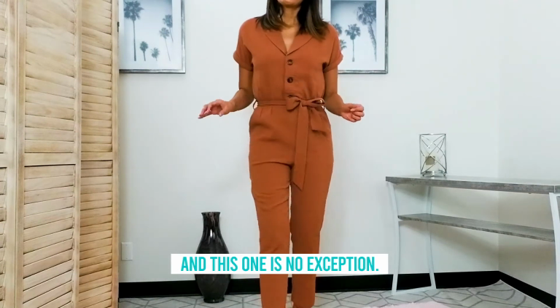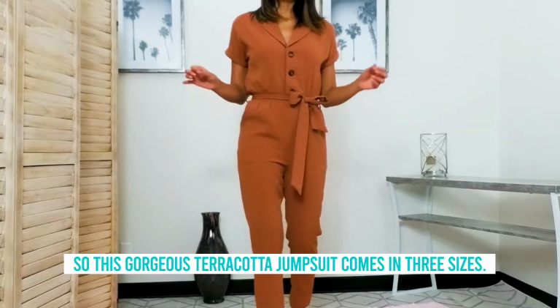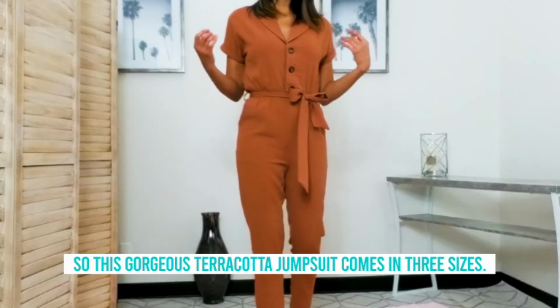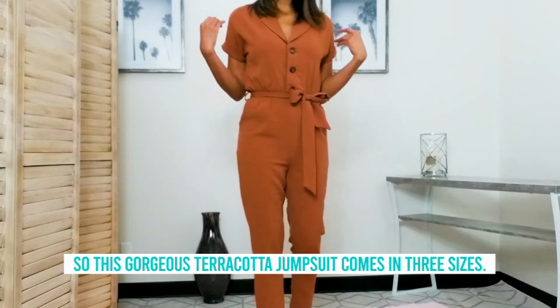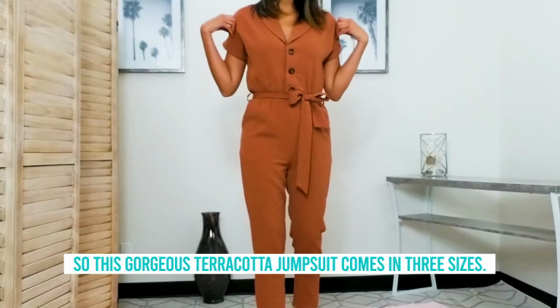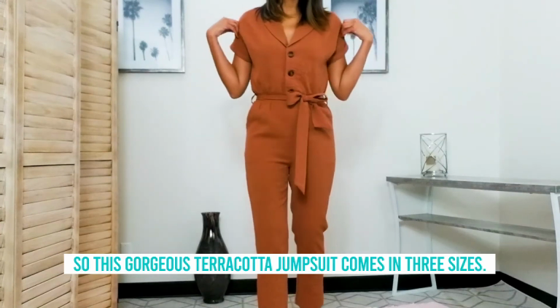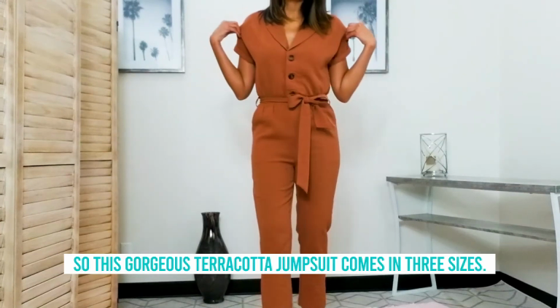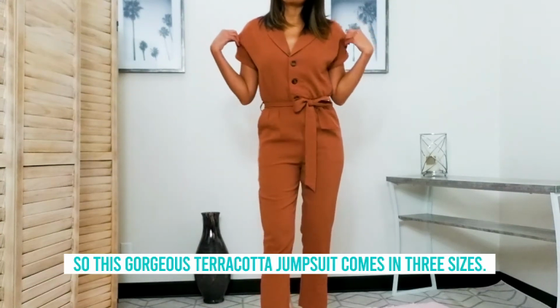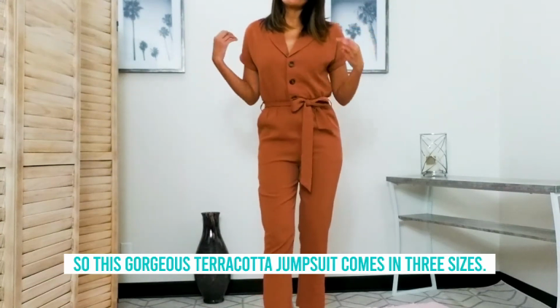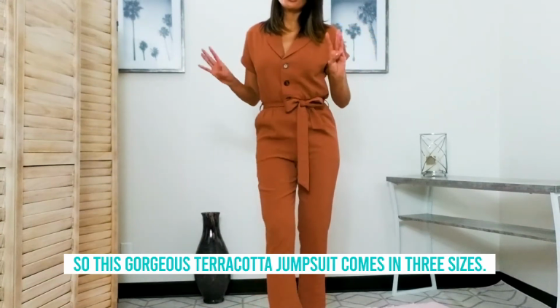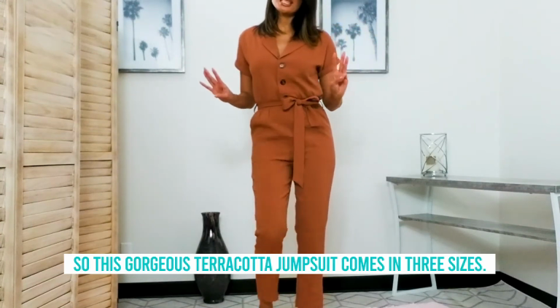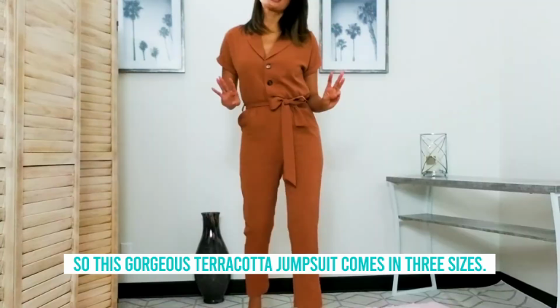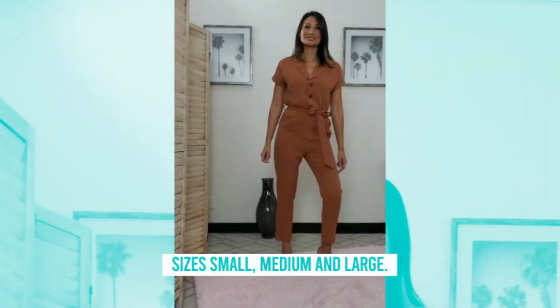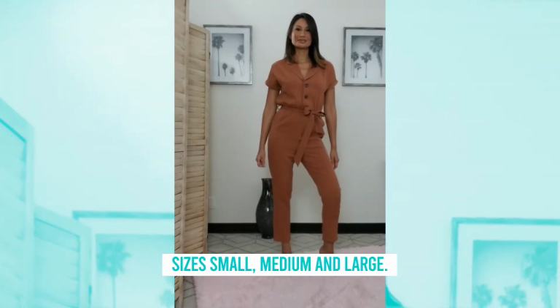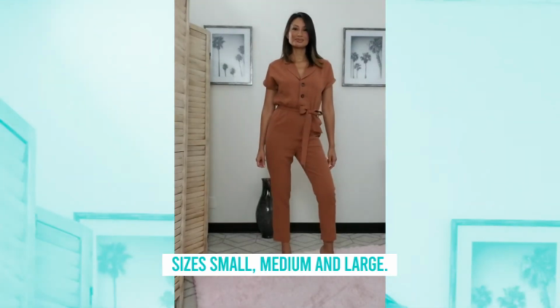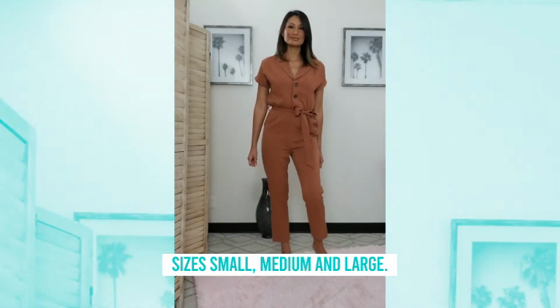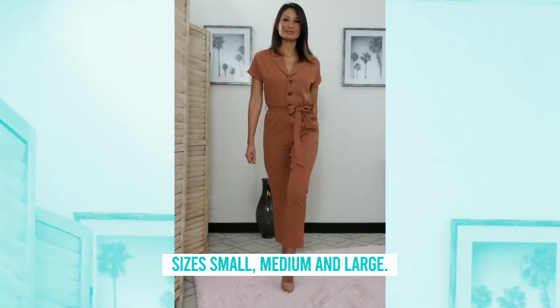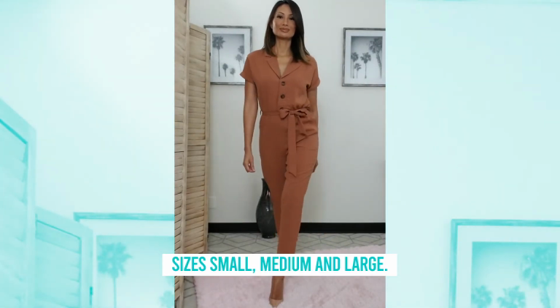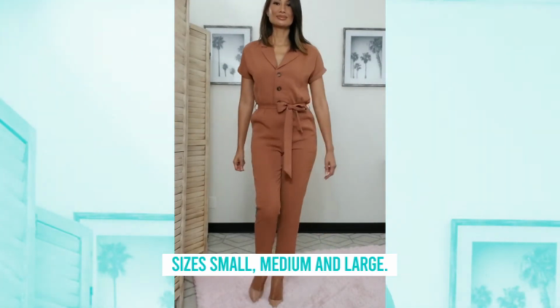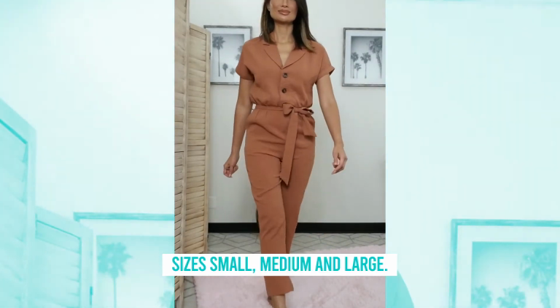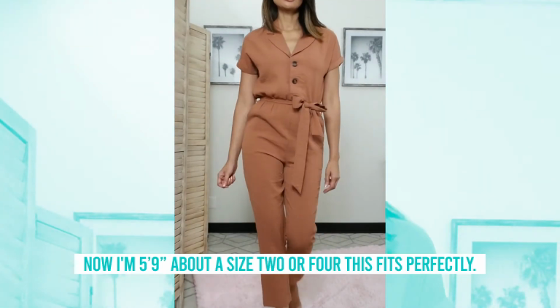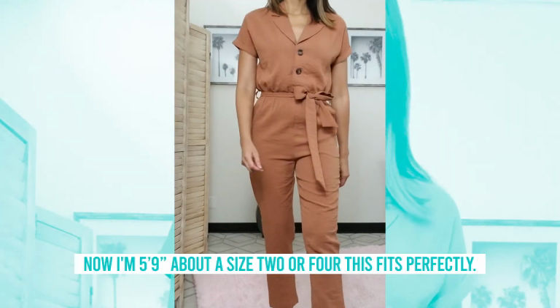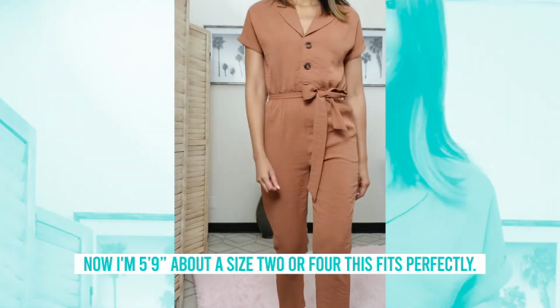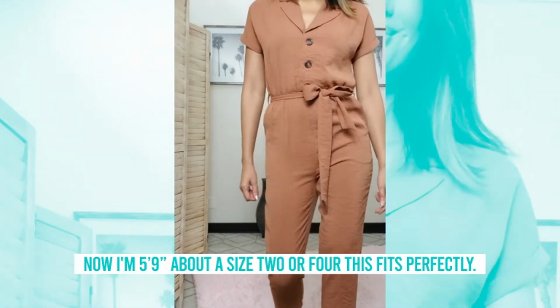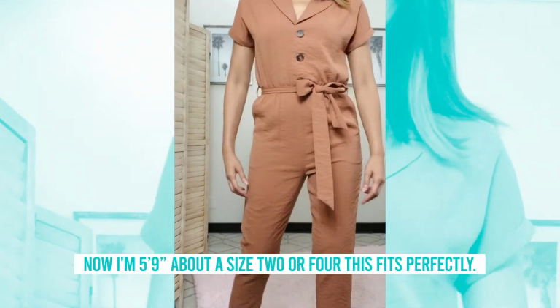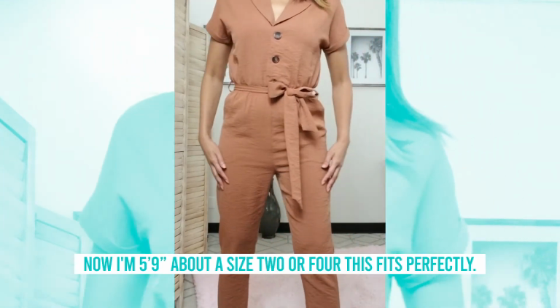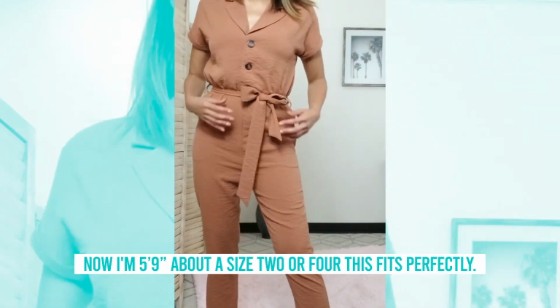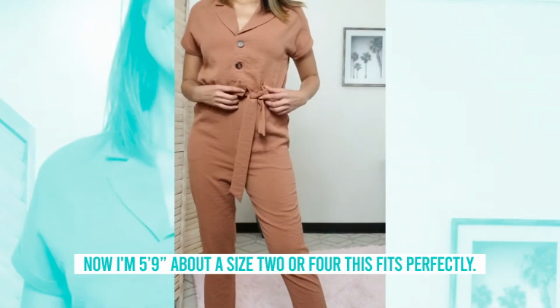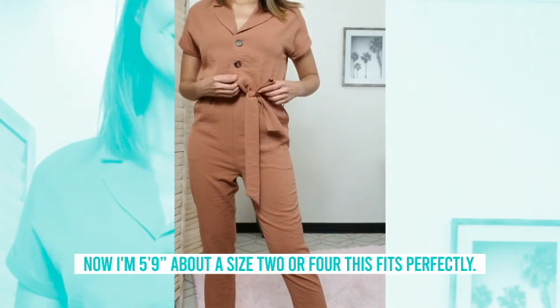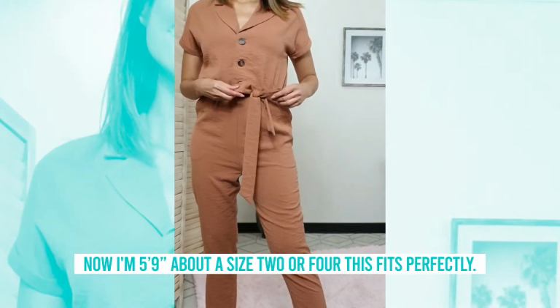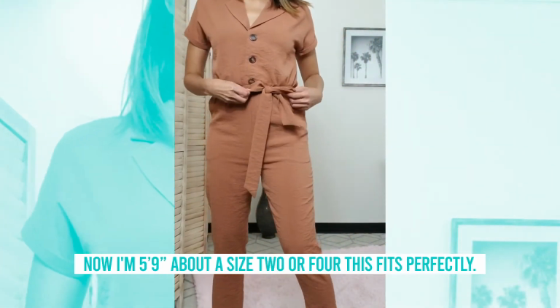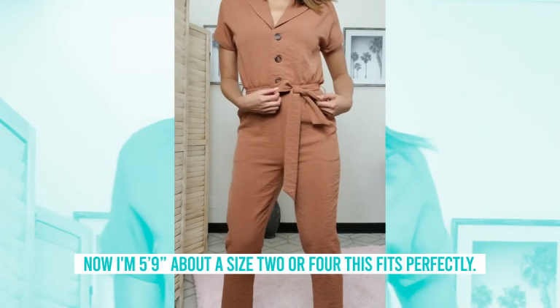This gorgeous terra cotta jumpsuit comes in three sizes: small, medium, and large. I'm 5'9" and about a size 2 or 4, and this fits me perfectly.